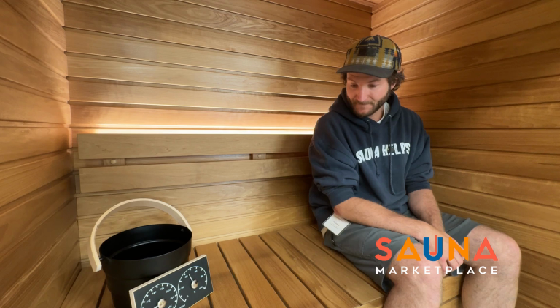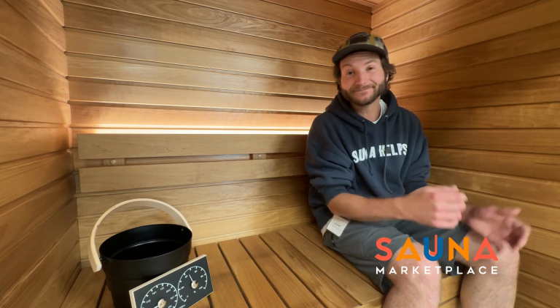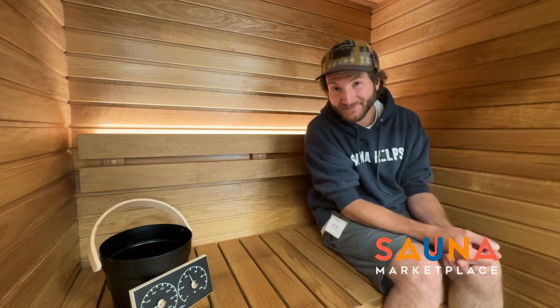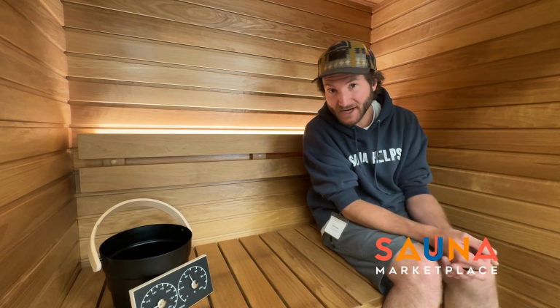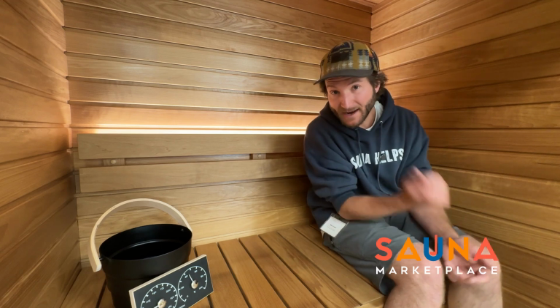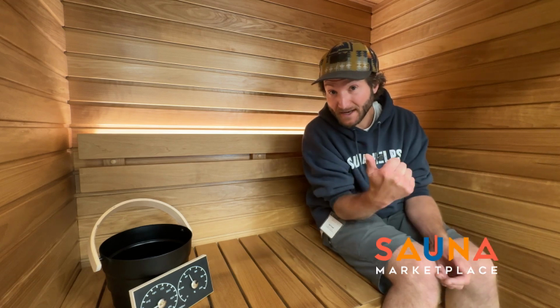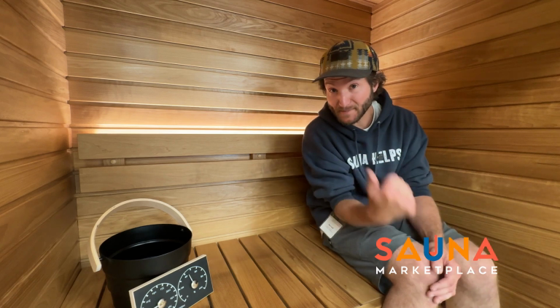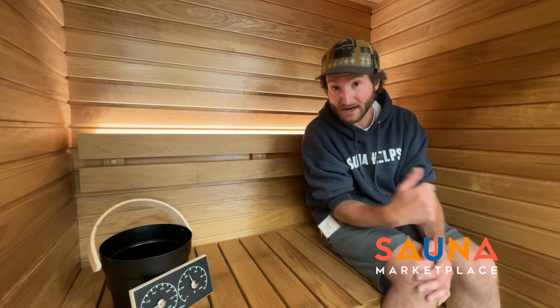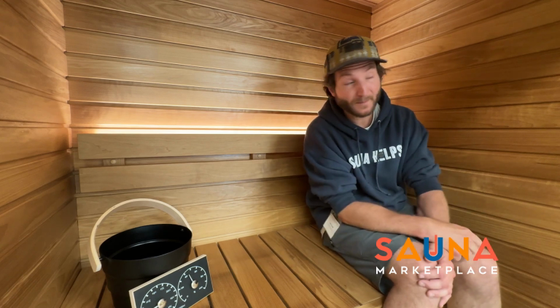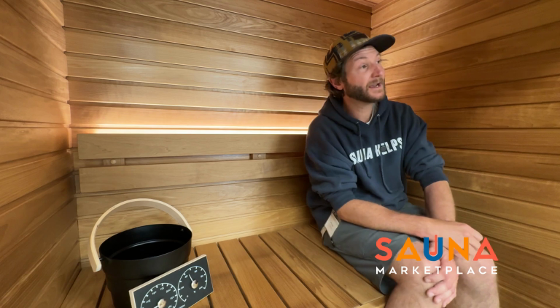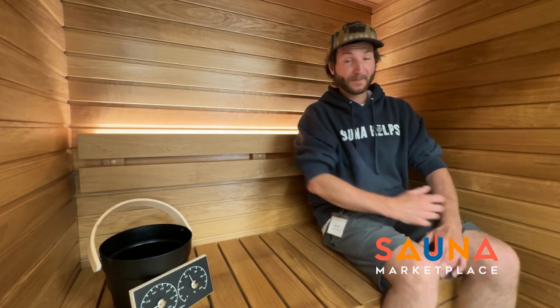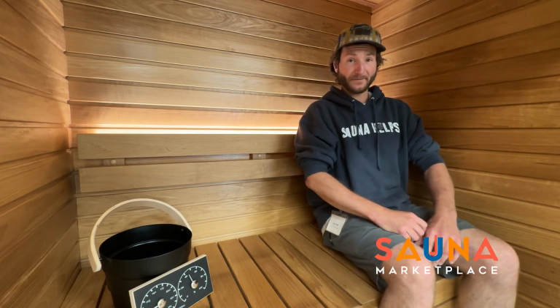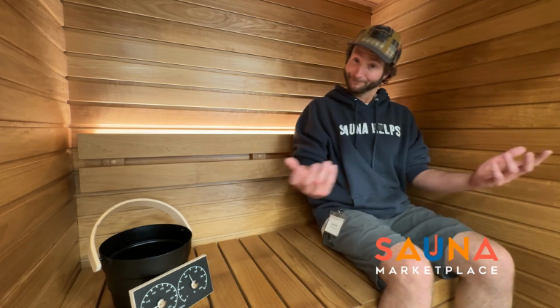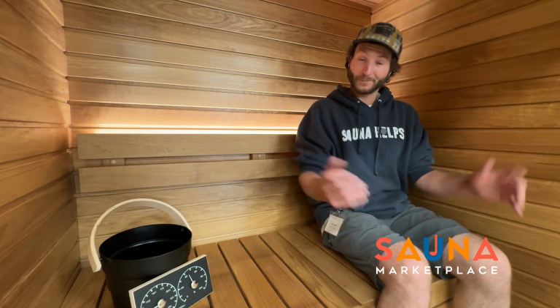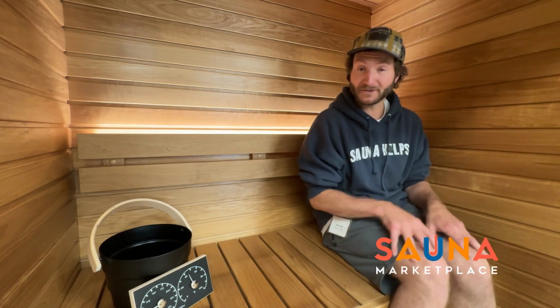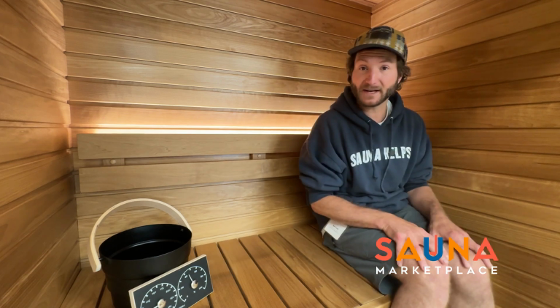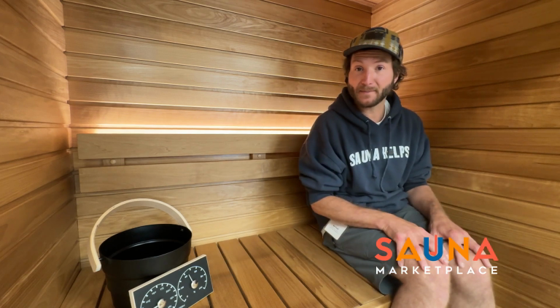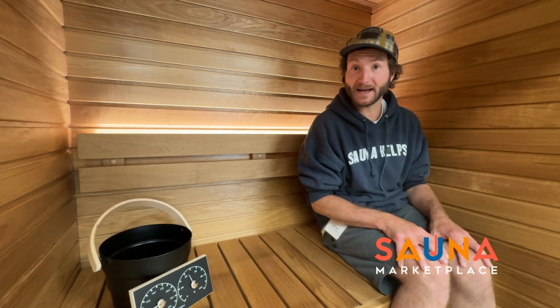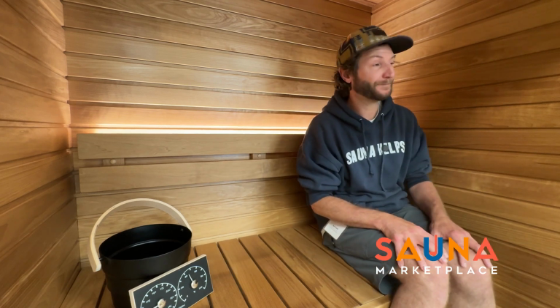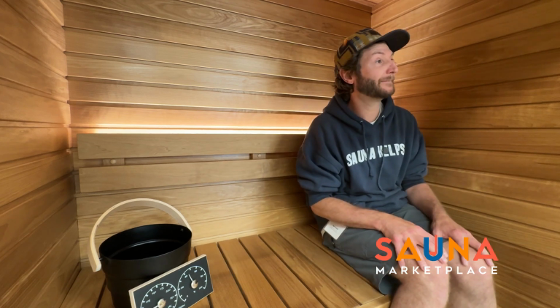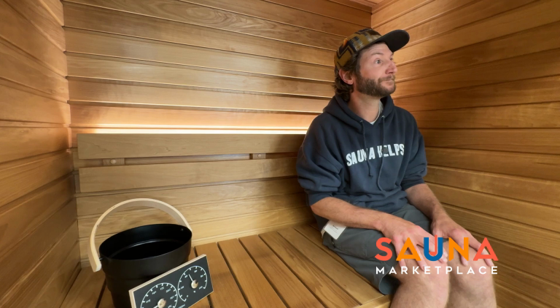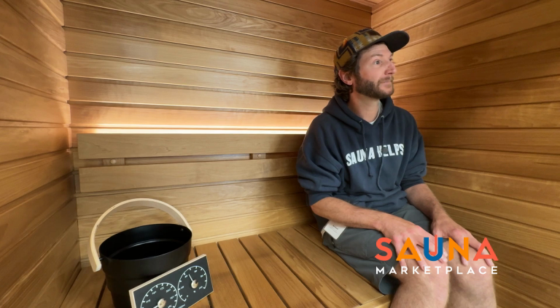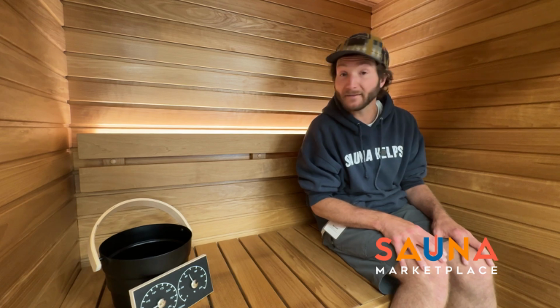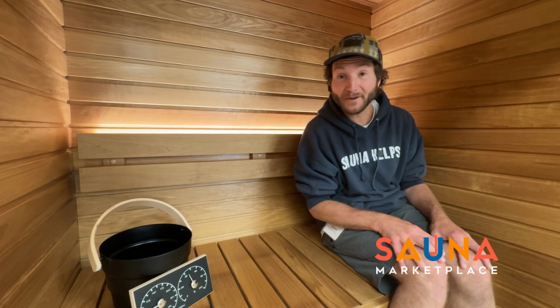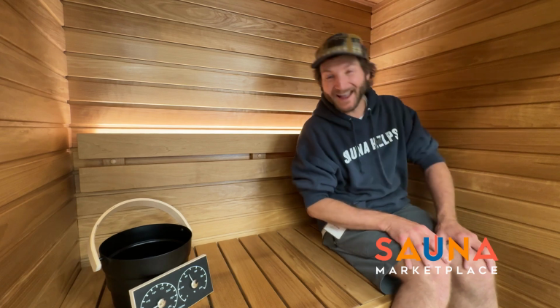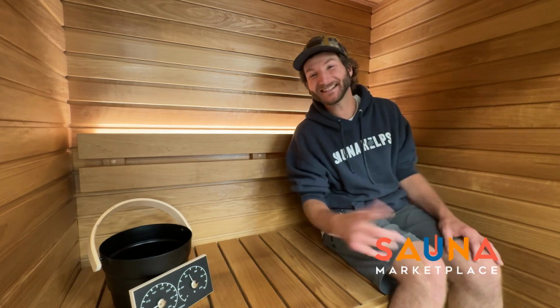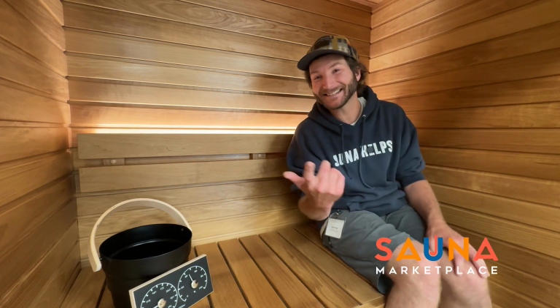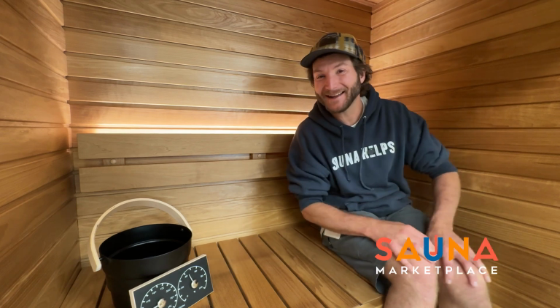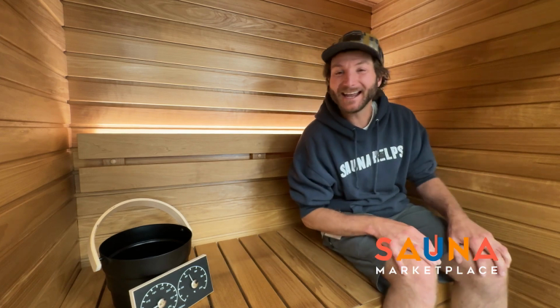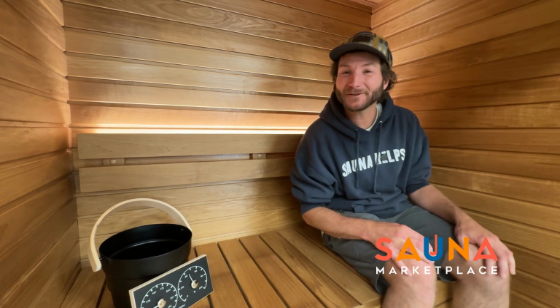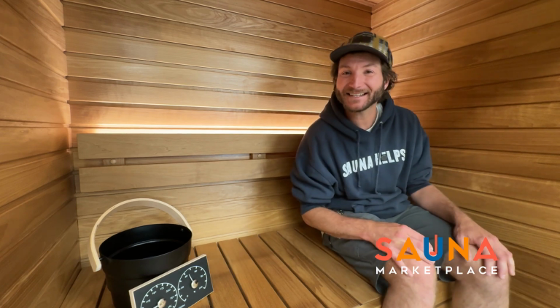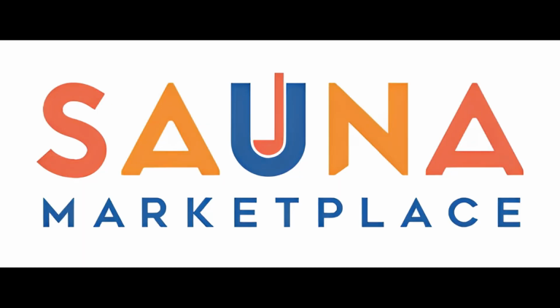Thanks for checking this out with me. This is Ben with Sauna Marketplace. Check back often — we have a bunch of videos coming down the pipeline and we'd love to share them with you. Please like and subscribe, and we'll see you next time. Thanks.